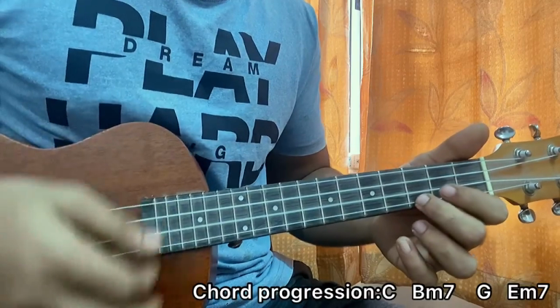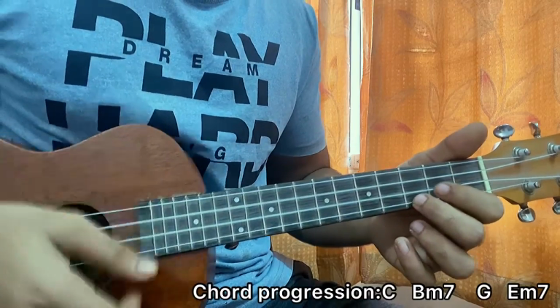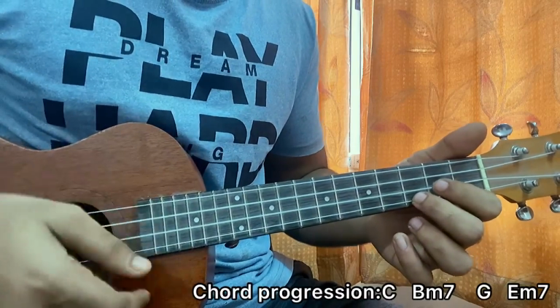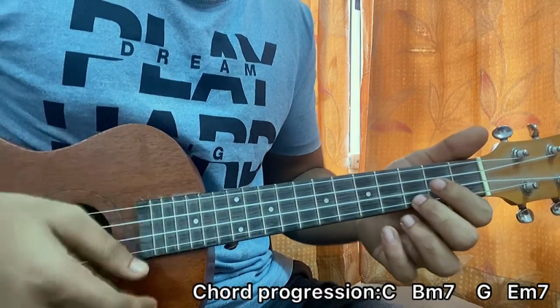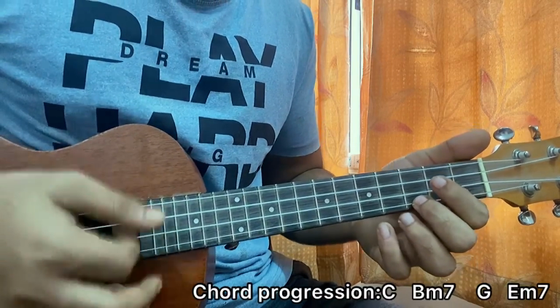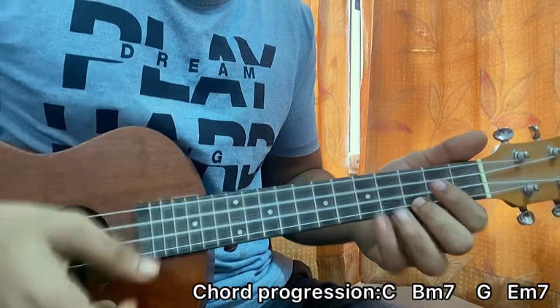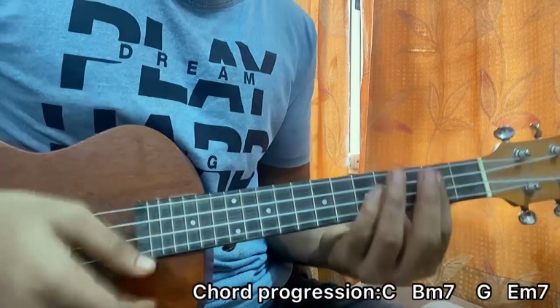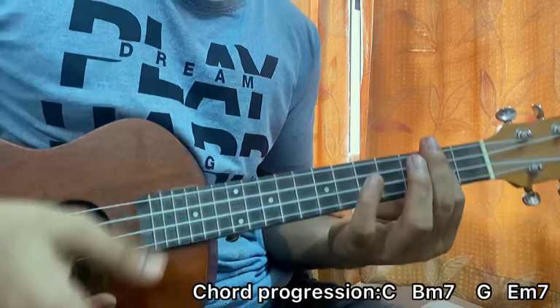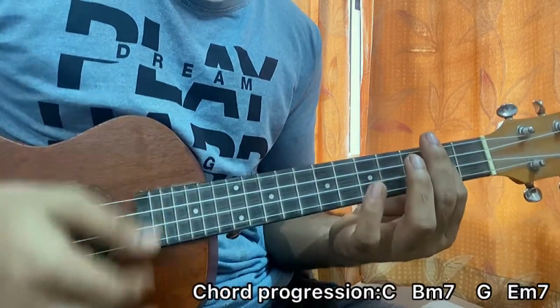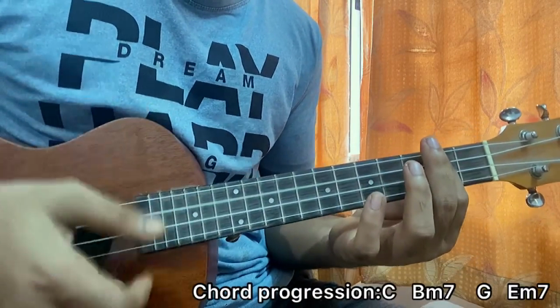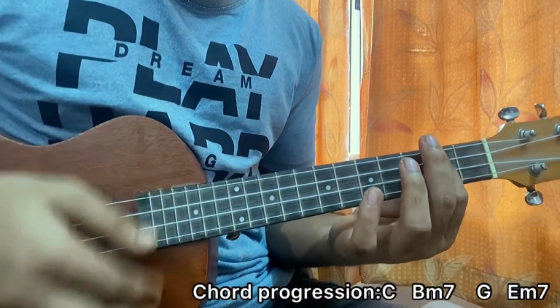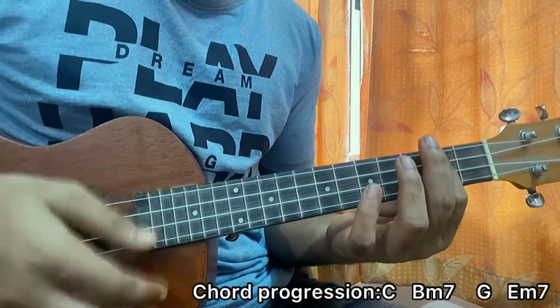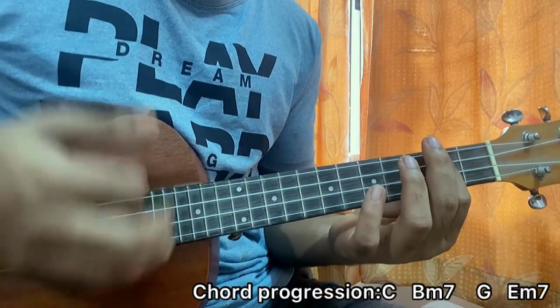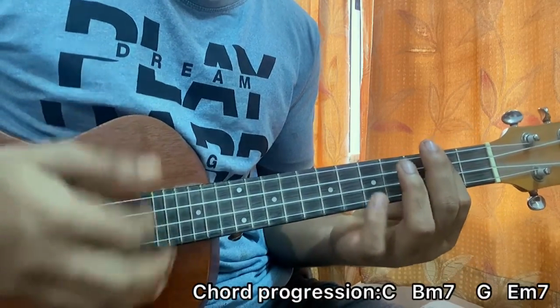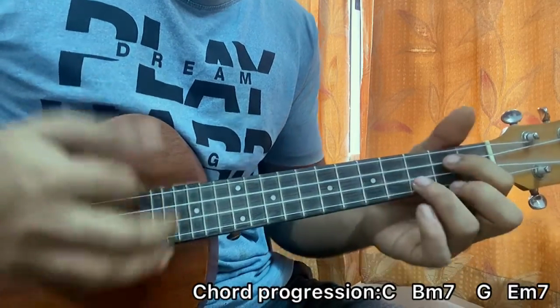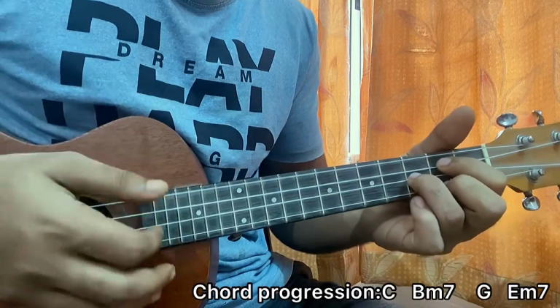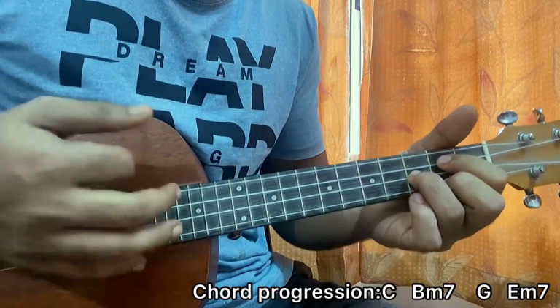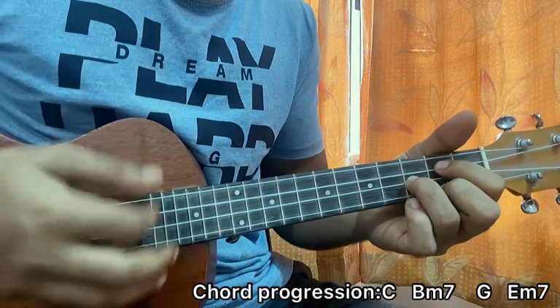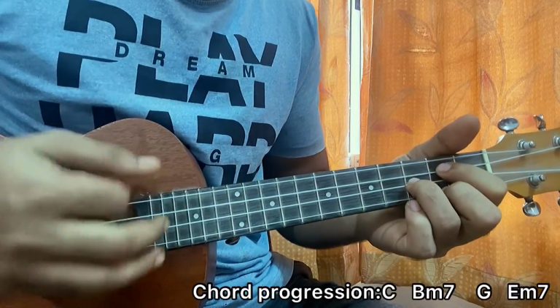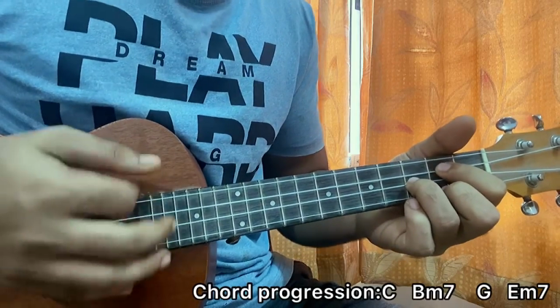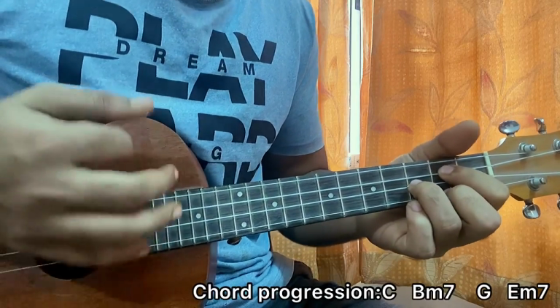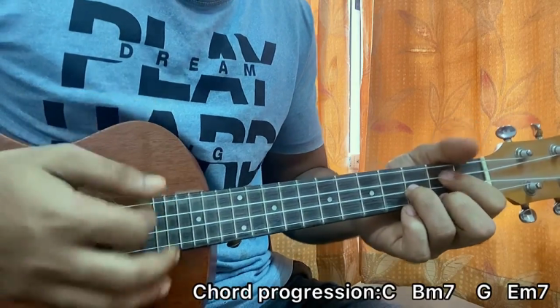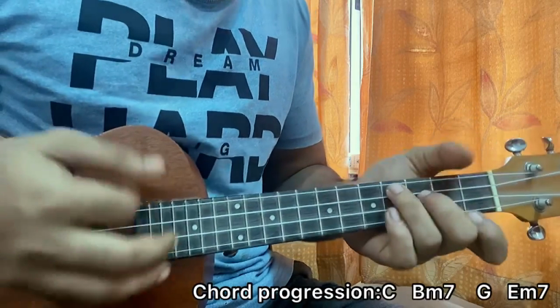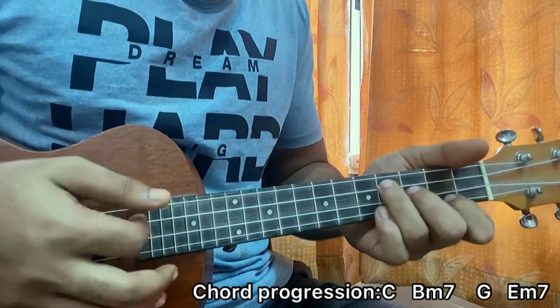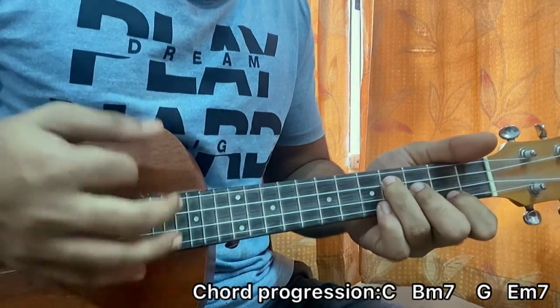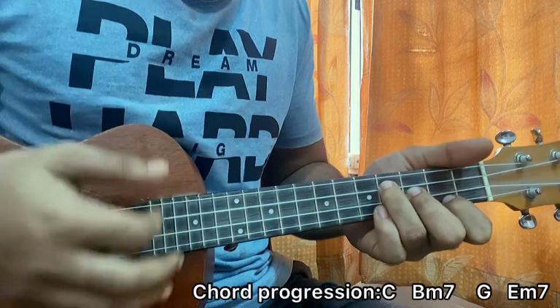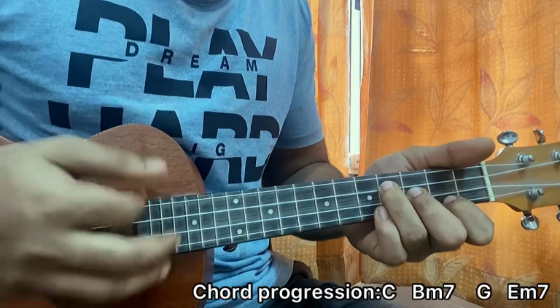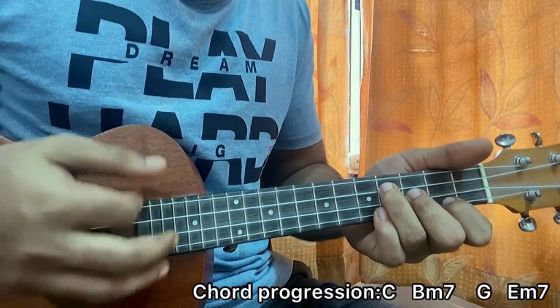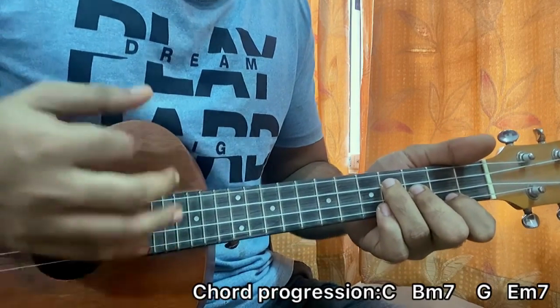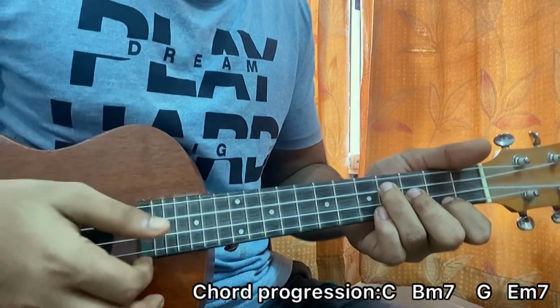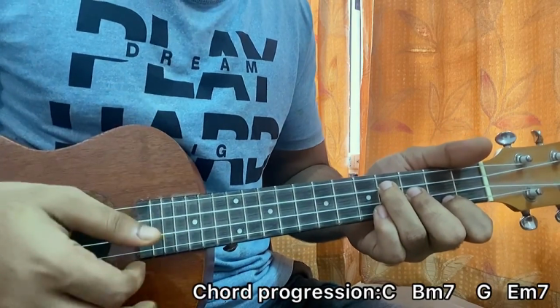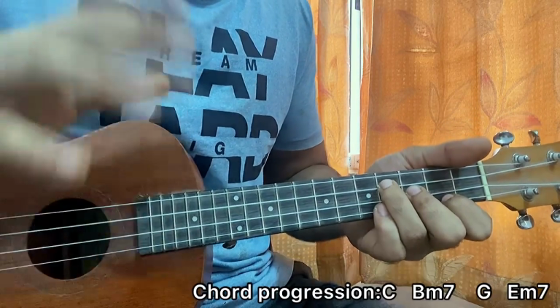And that's the whole song. I've covered the whole album so be sure to check it out and let me know how the lessons are. That's it. Bye.